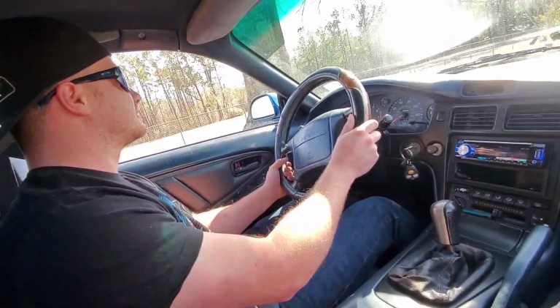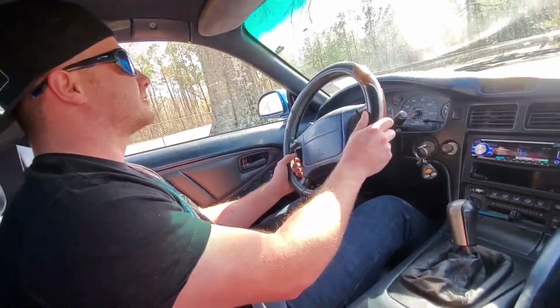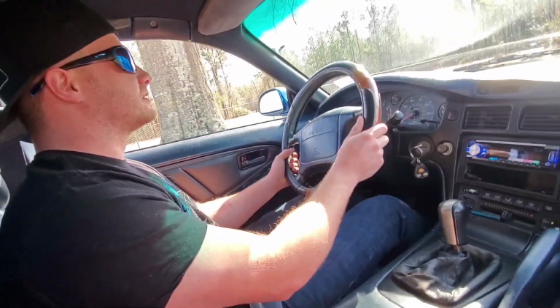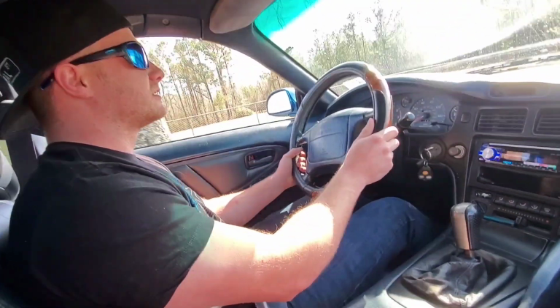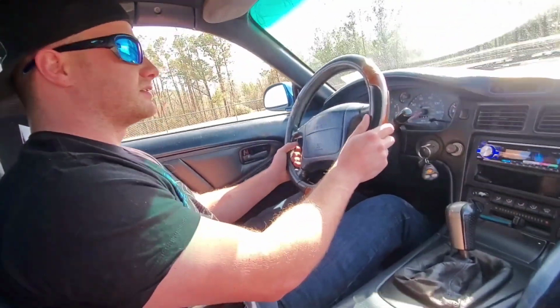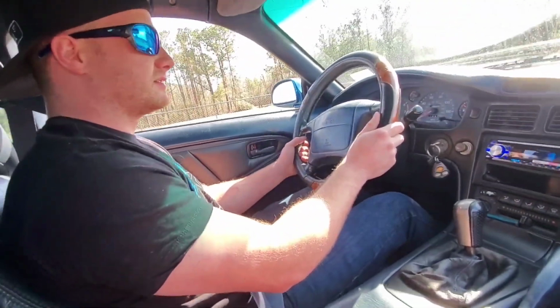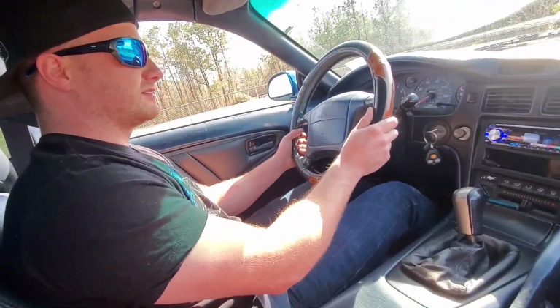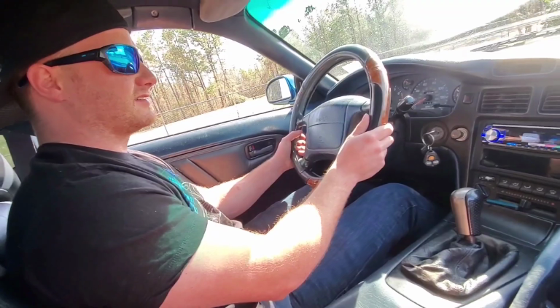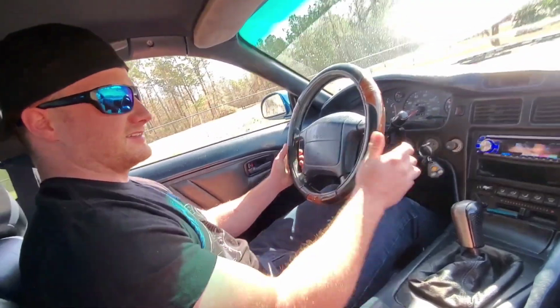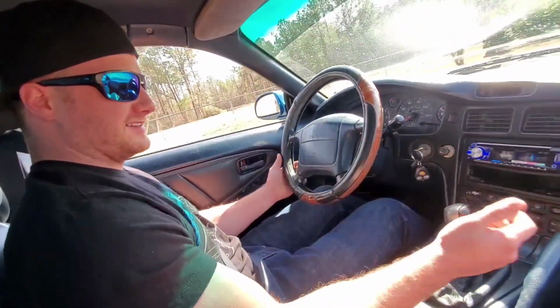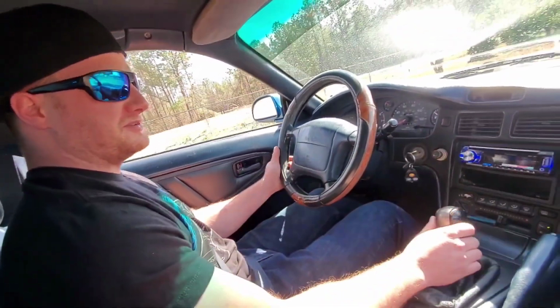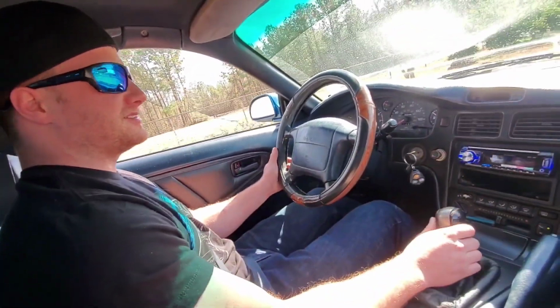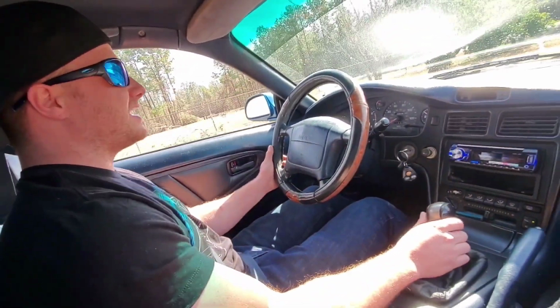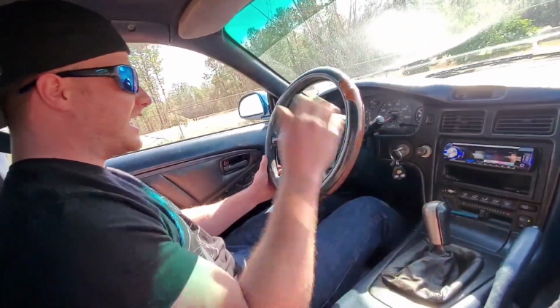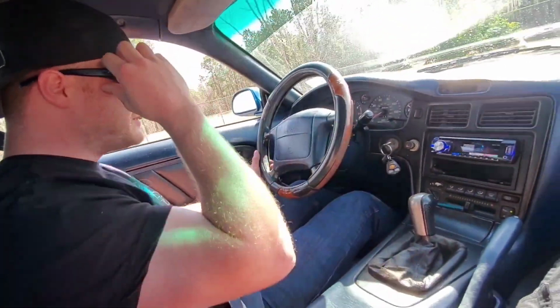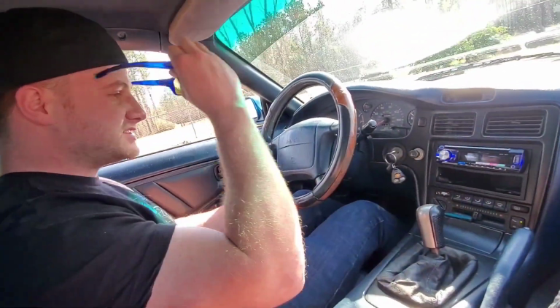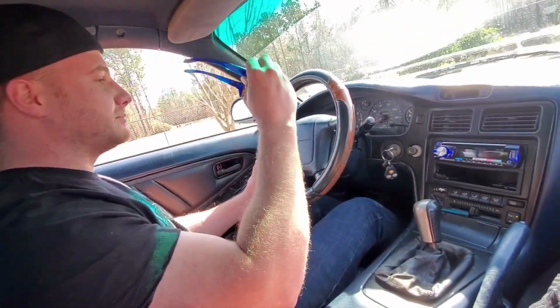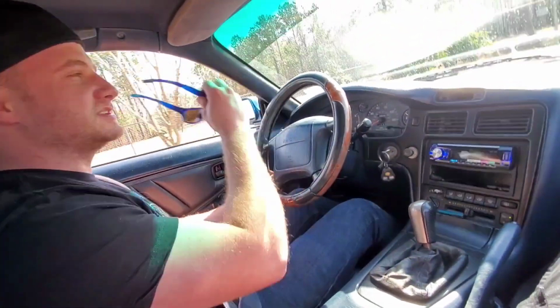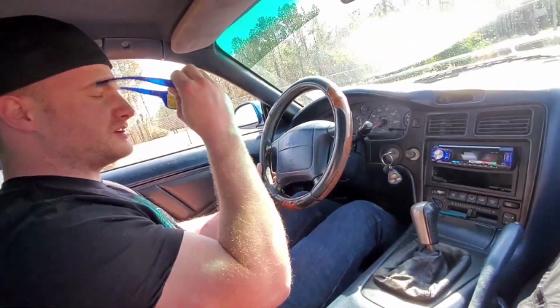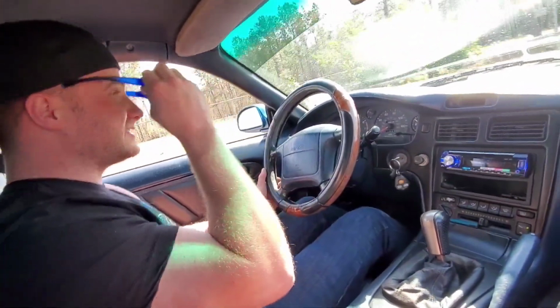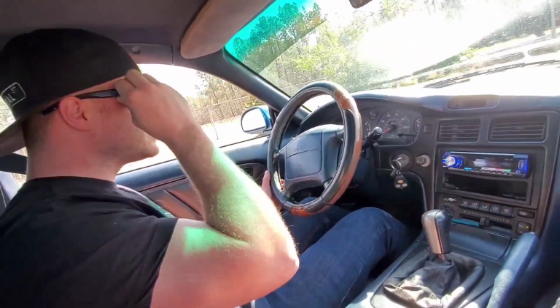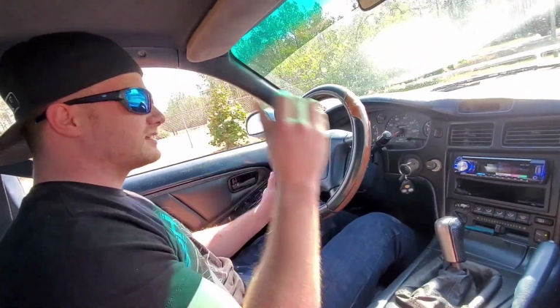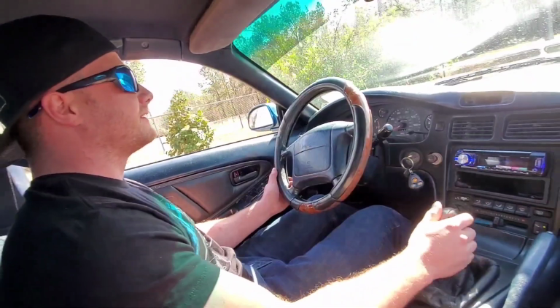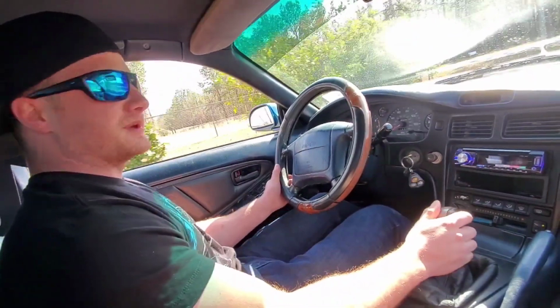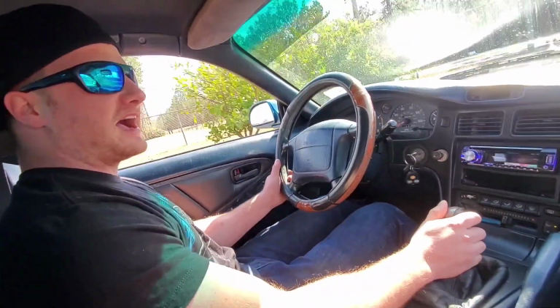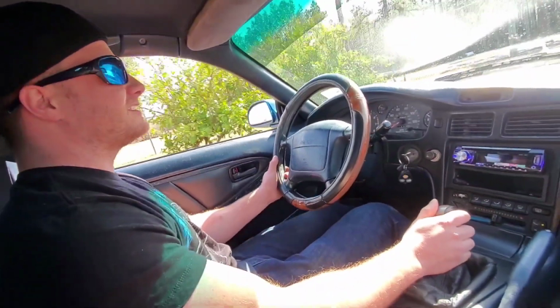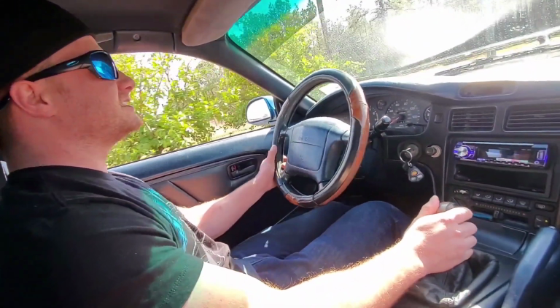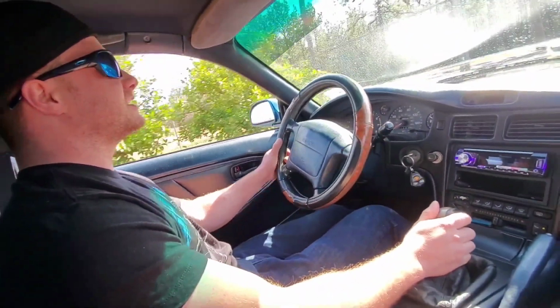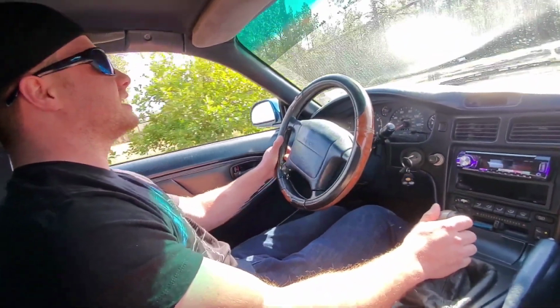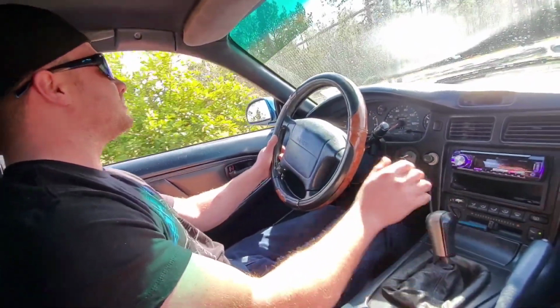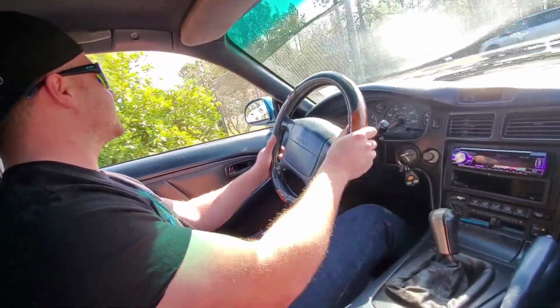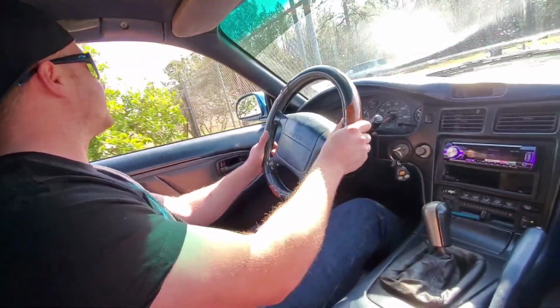You bring it to car shows and you're like, 'Oh, an MR2!' because you hardly ever see these cars. I've never seen a blue interior like this — it looks nice. I like it, I don't mind it at all.